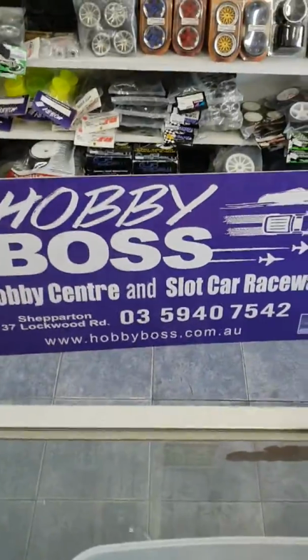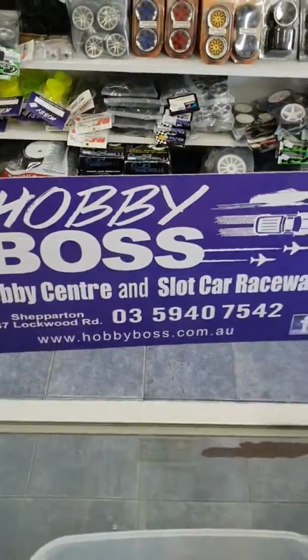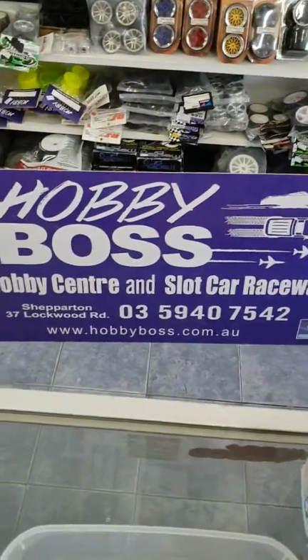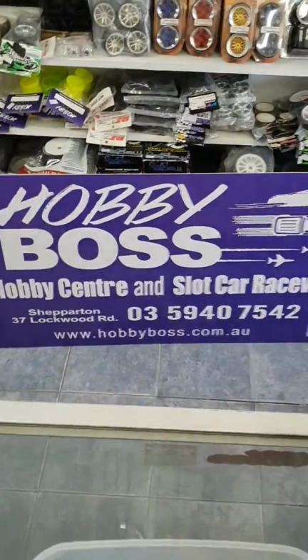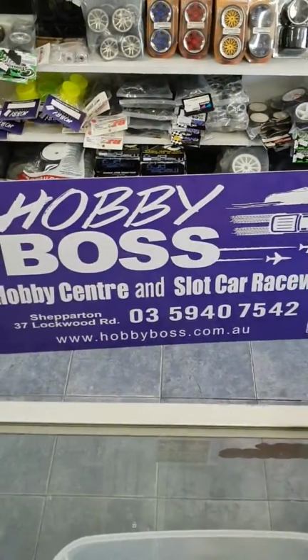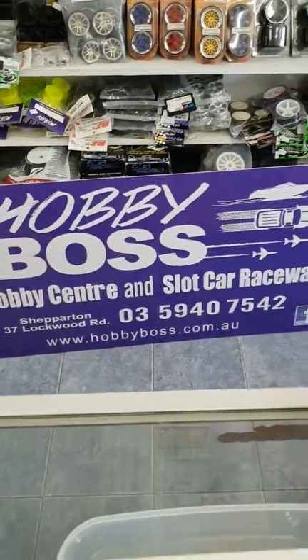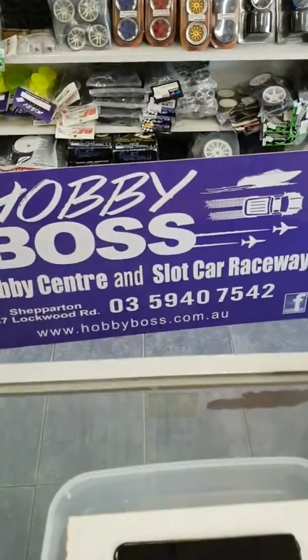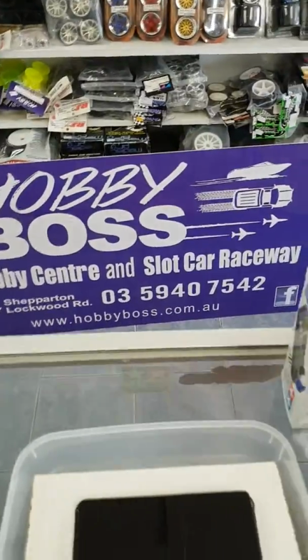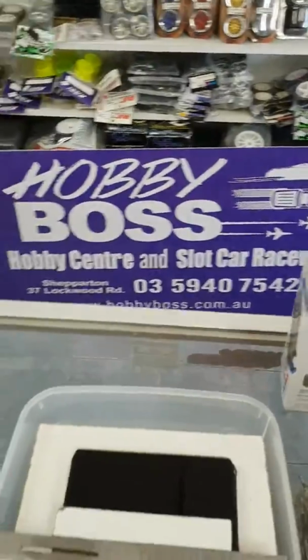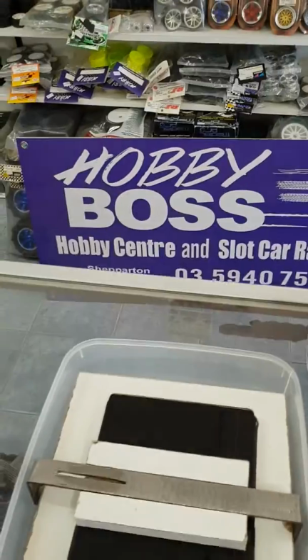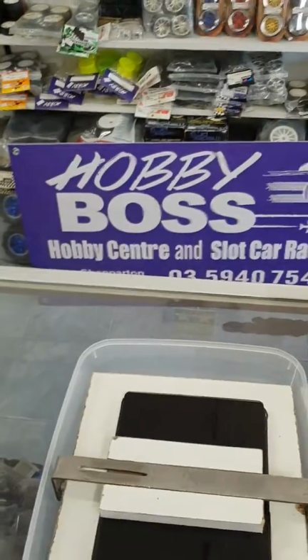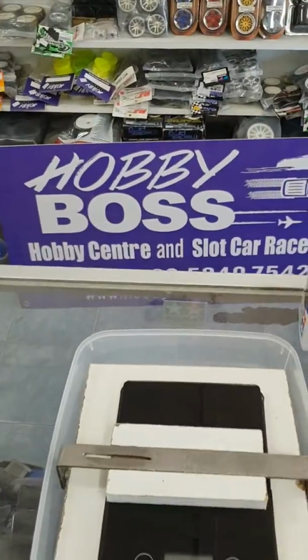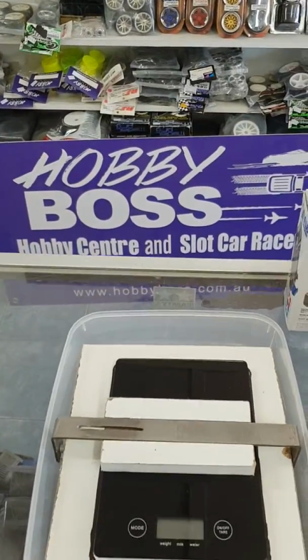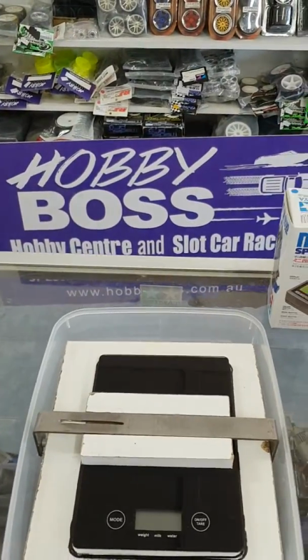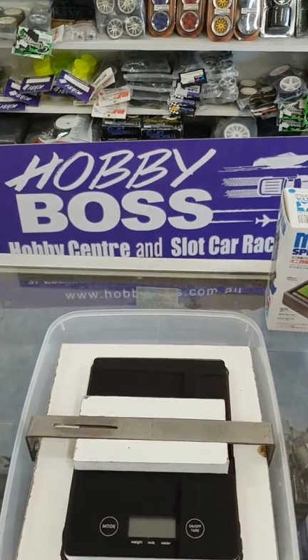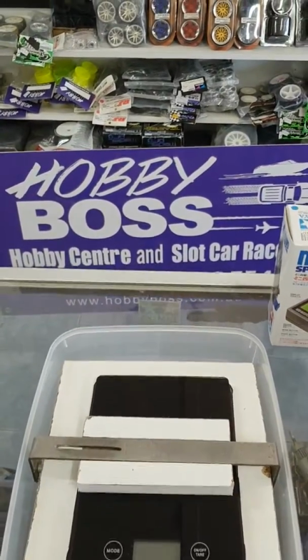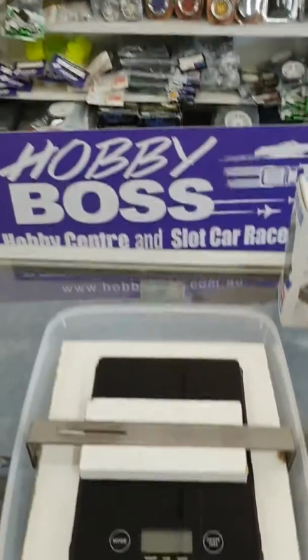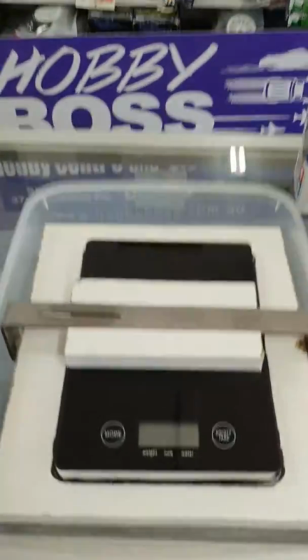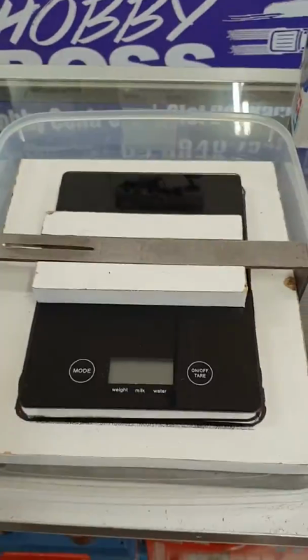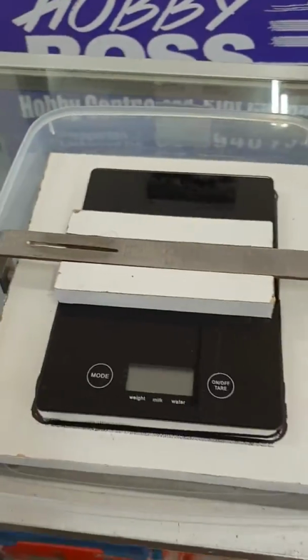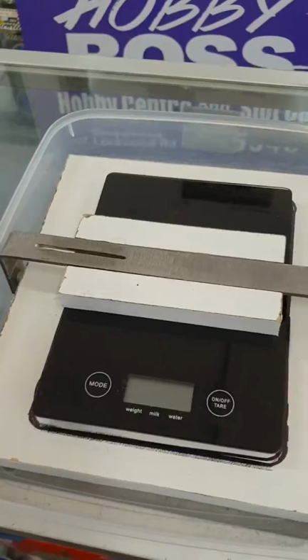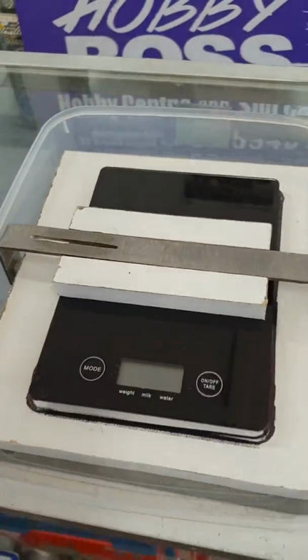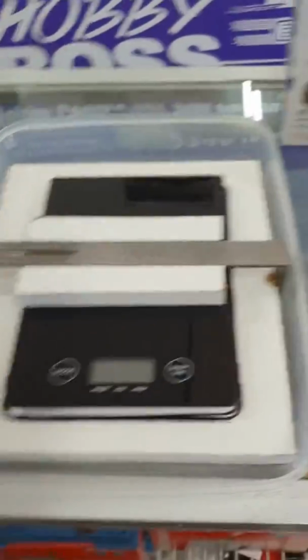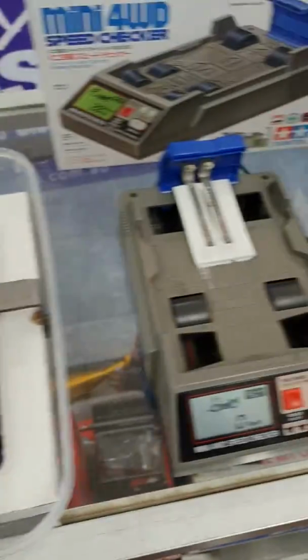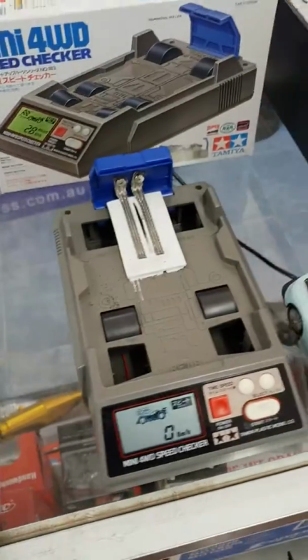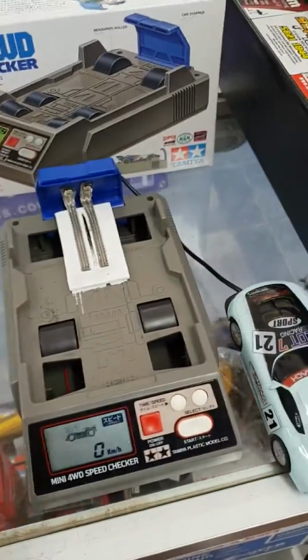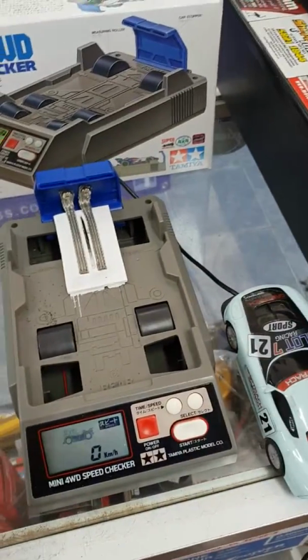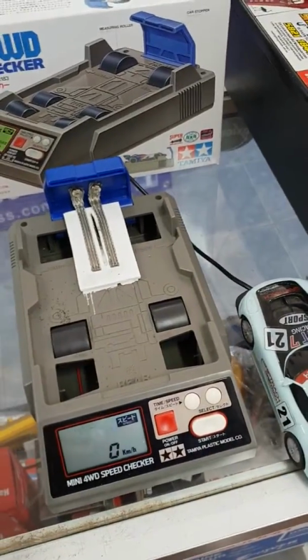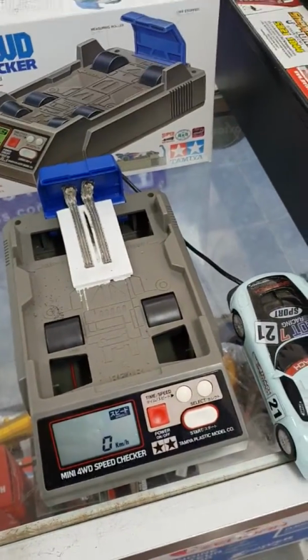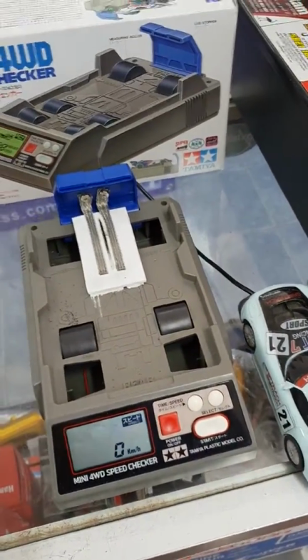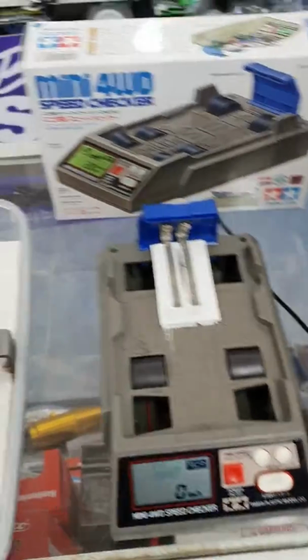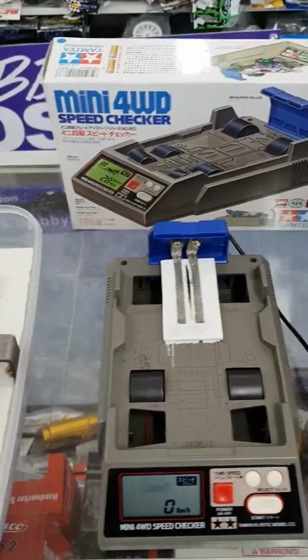Hi, Mal here at Hobby Boss. I thought I'd do a quick little video on a few tools that we use at the slot car centre here — one being a magnetic downforce checker and the other one being a speed checker, so modified Tamiya.